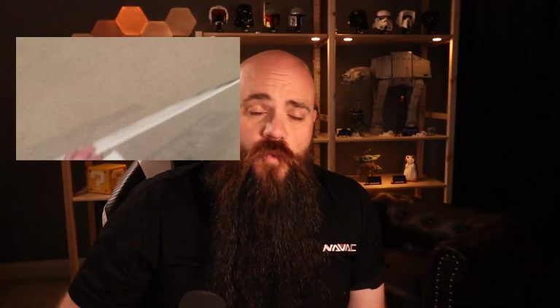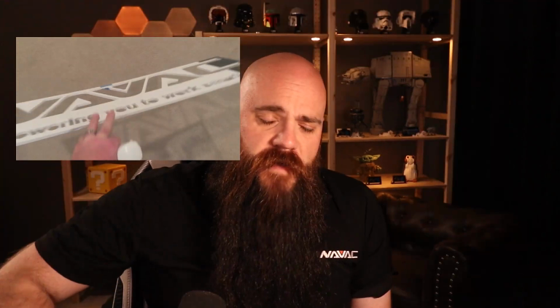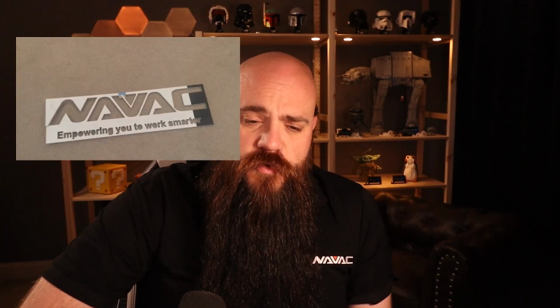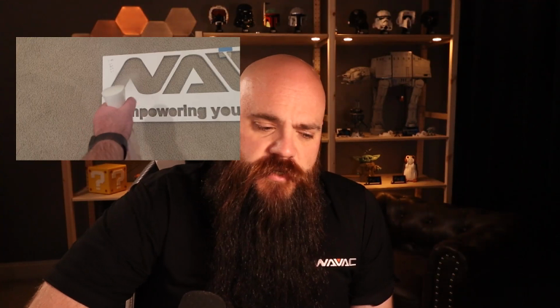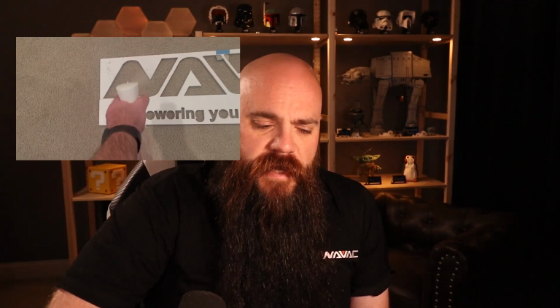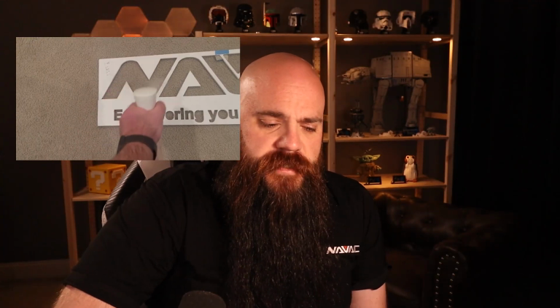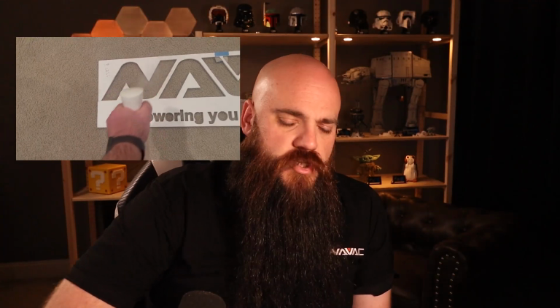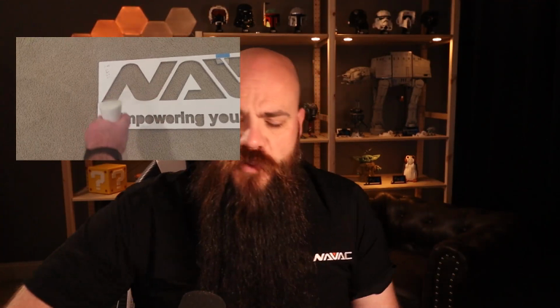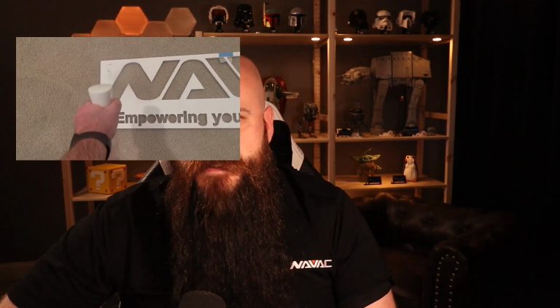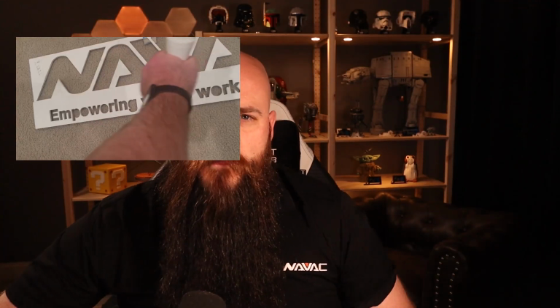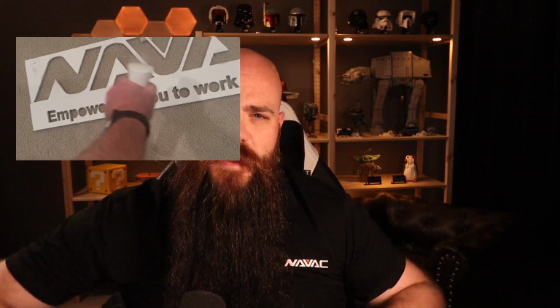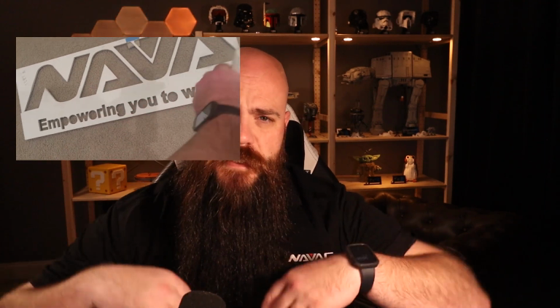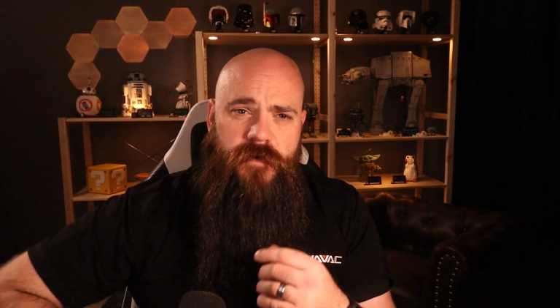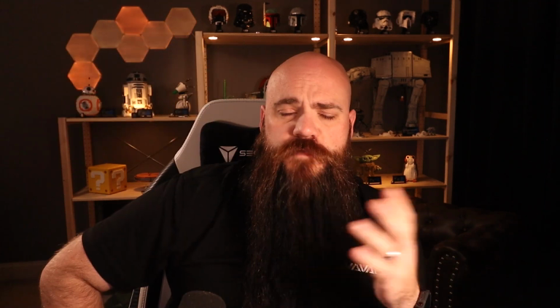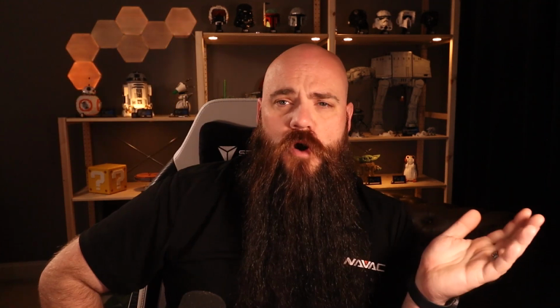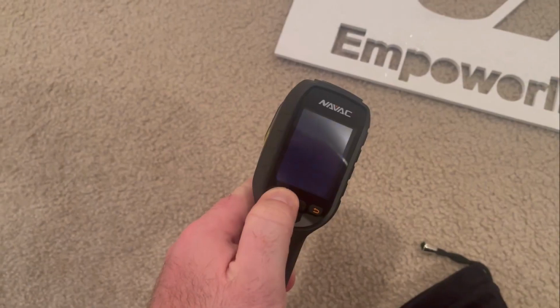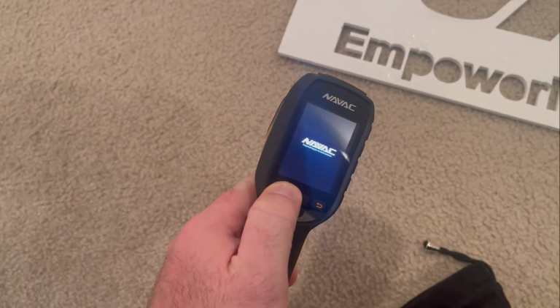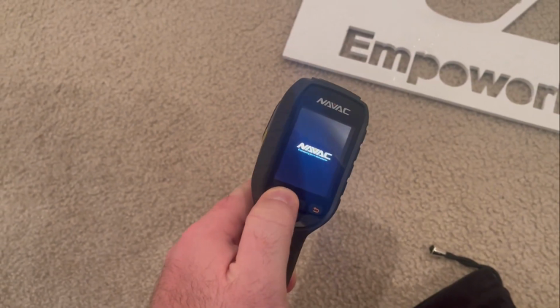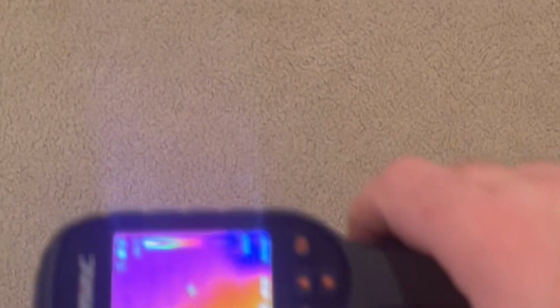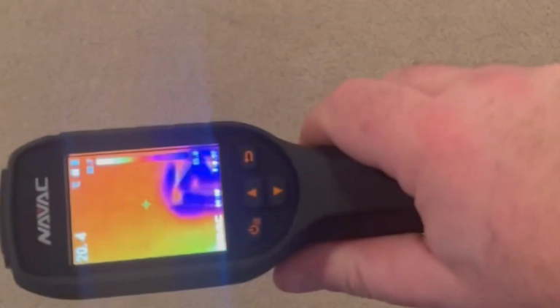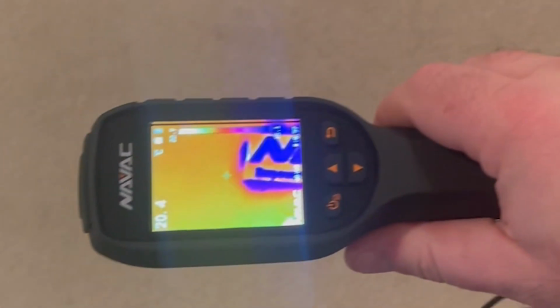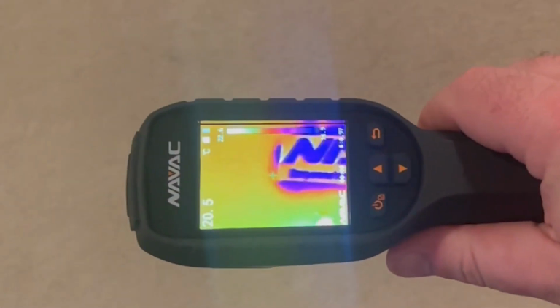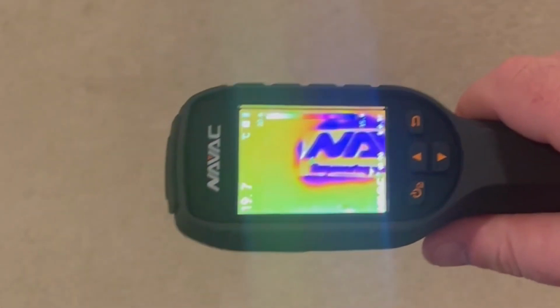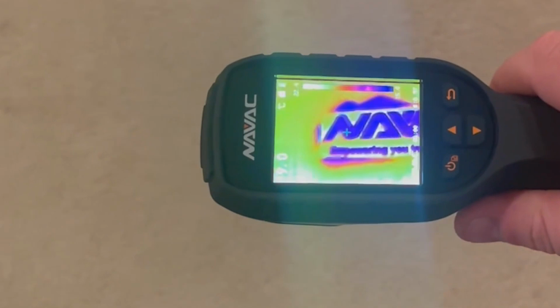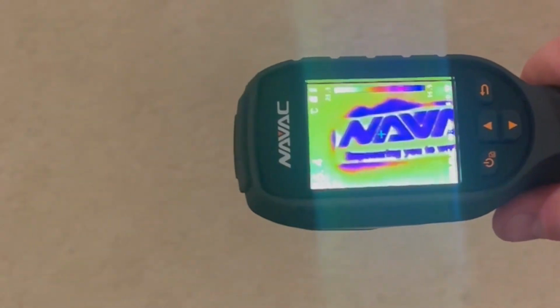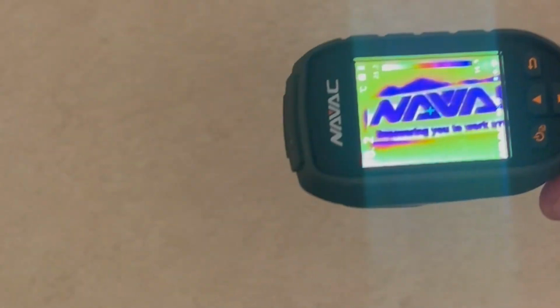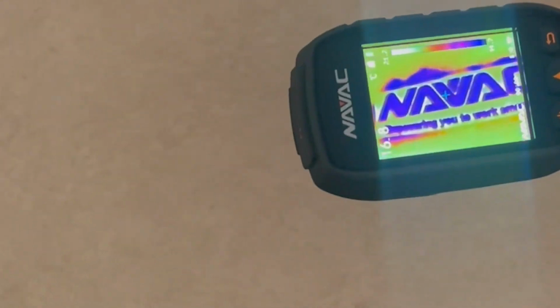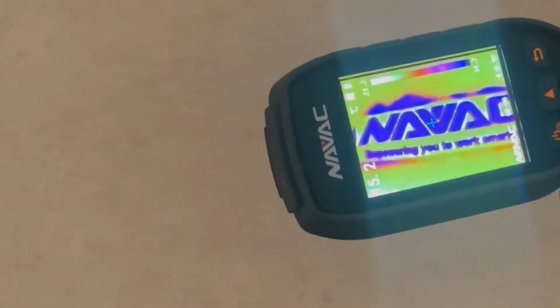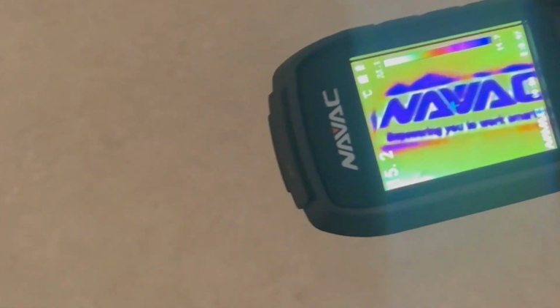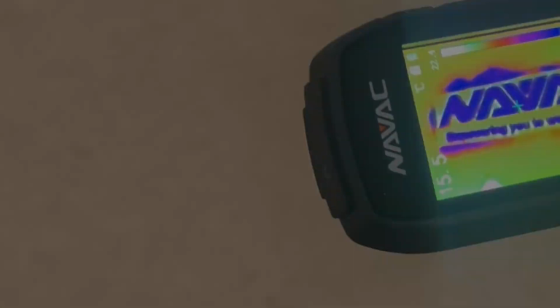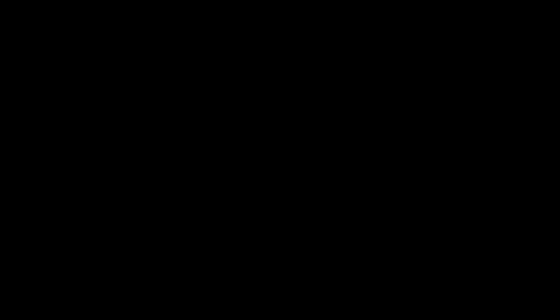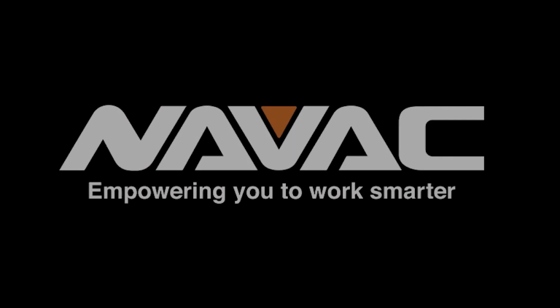Whether finding loose electrical connections, checking for the presence of refrigerant in a receiver, or just spraying water on a foam core stencil, let NAVAC's new NMT 1000 empower you to work smarter.